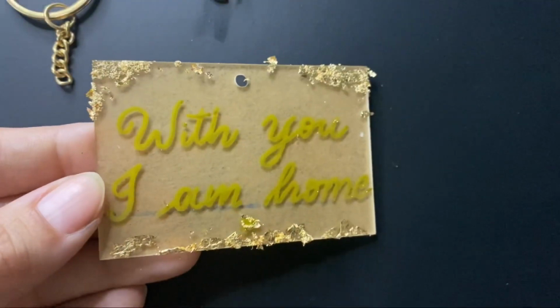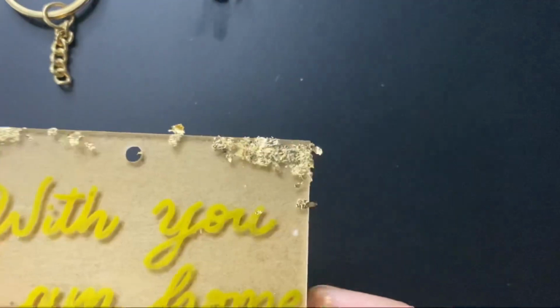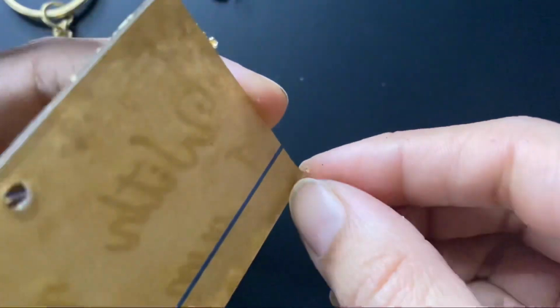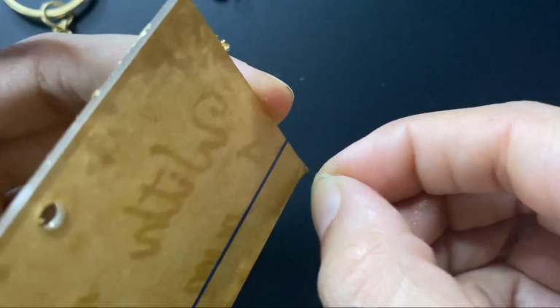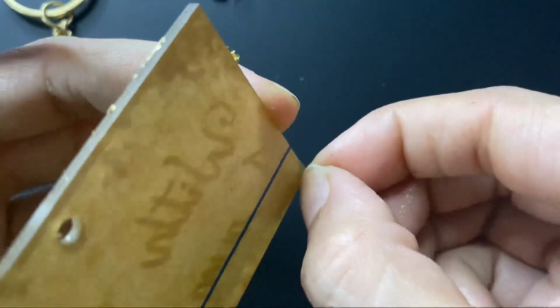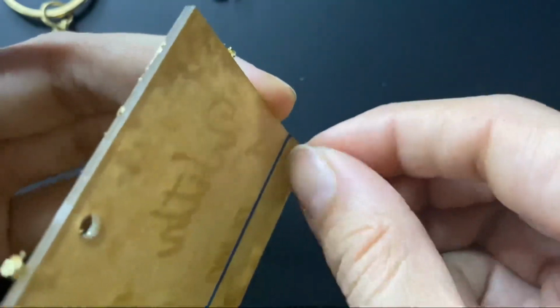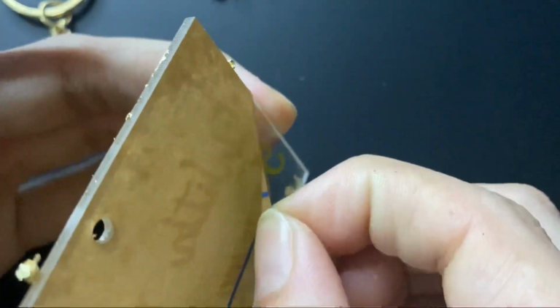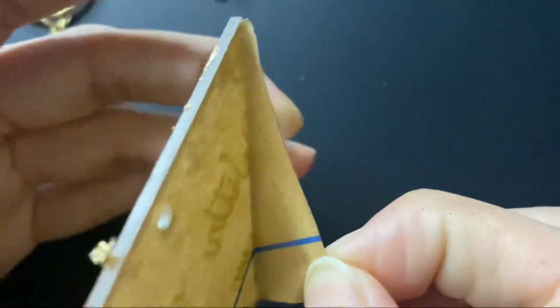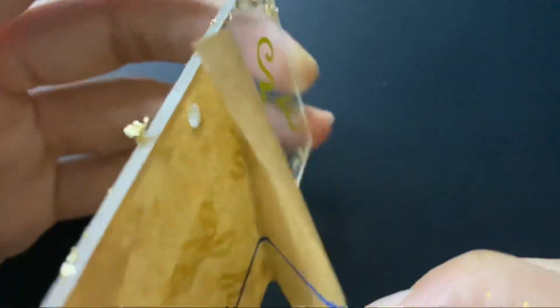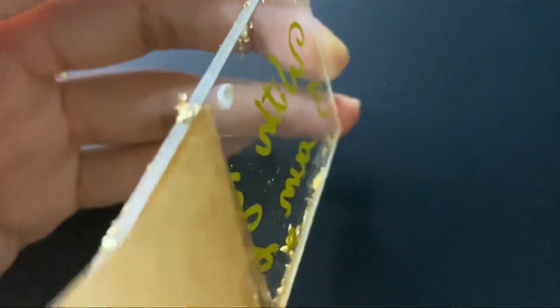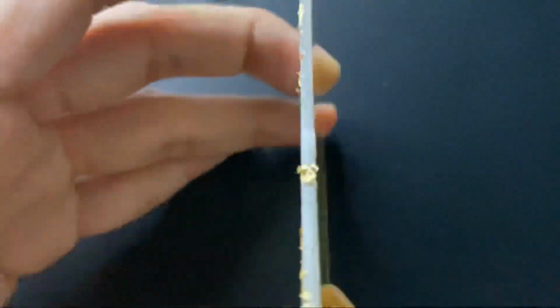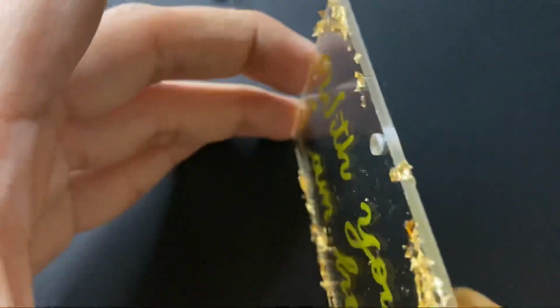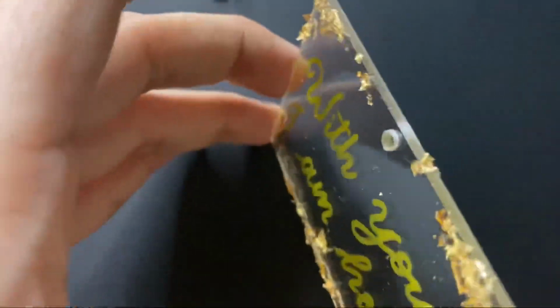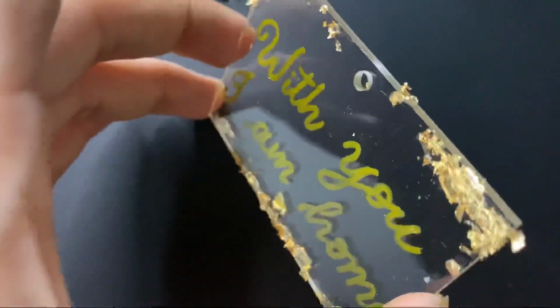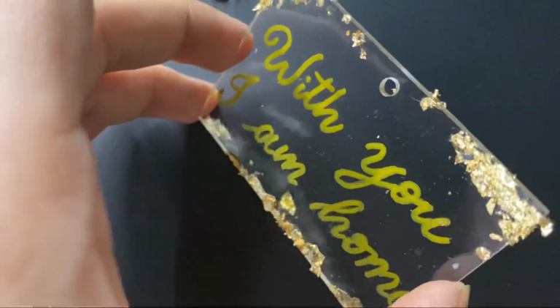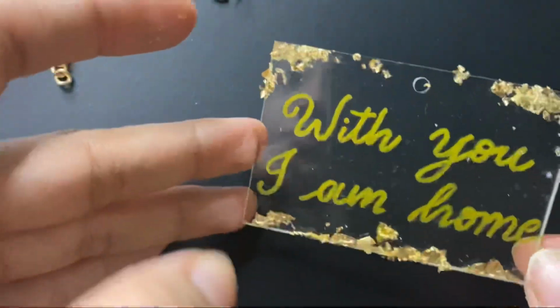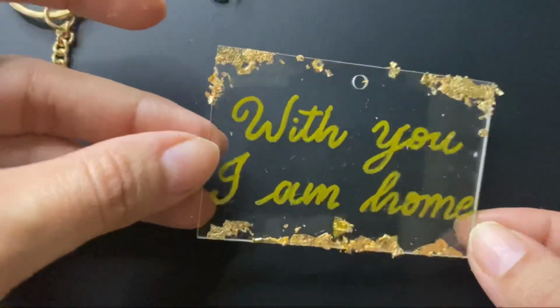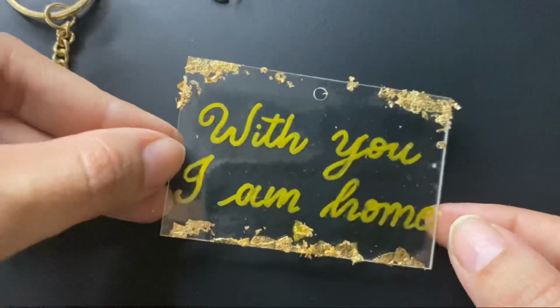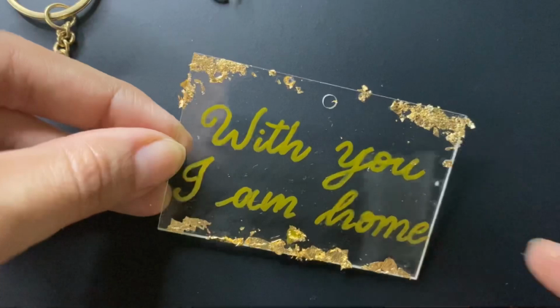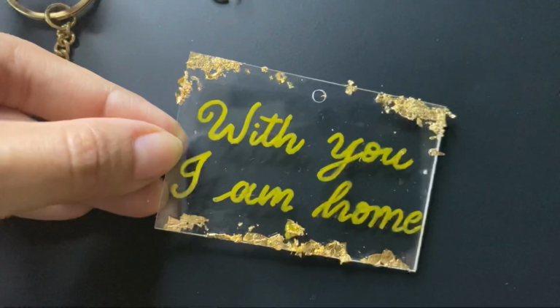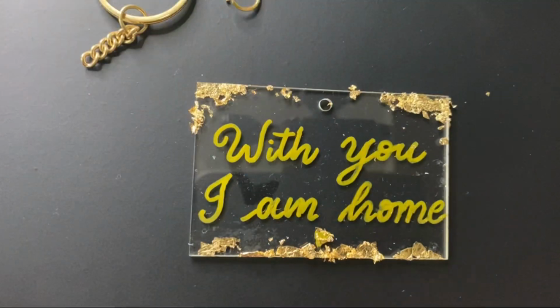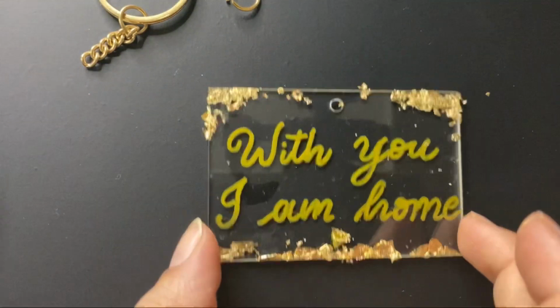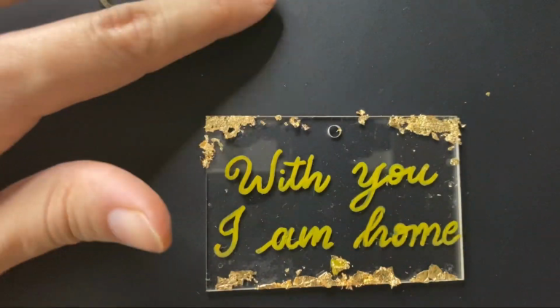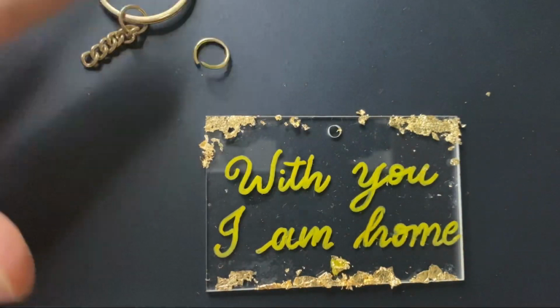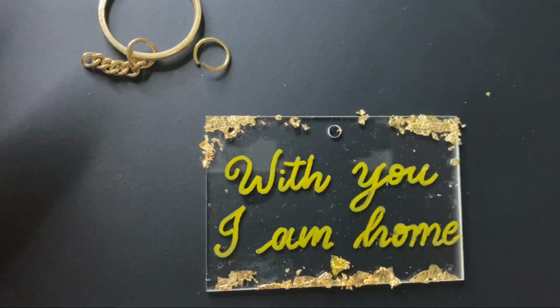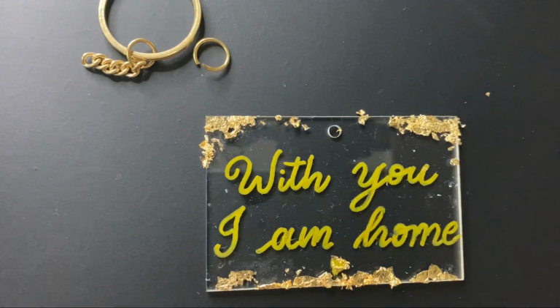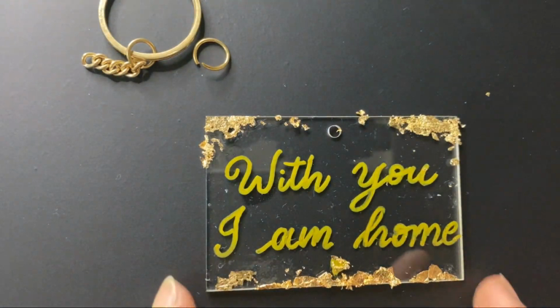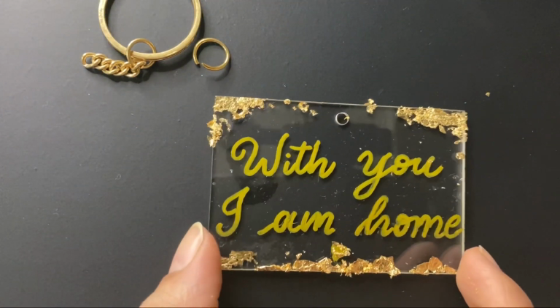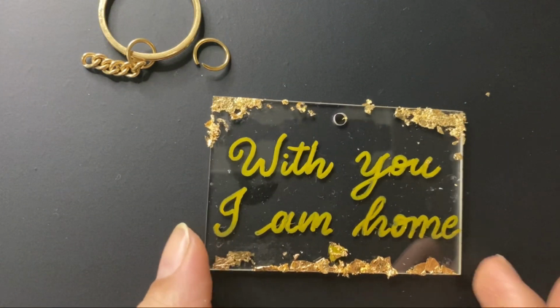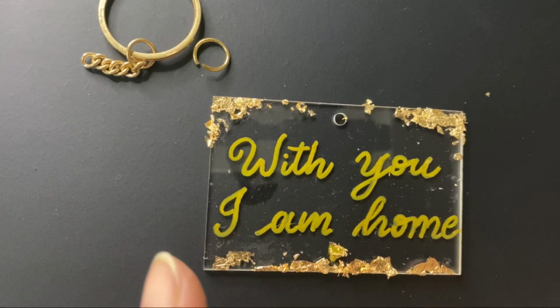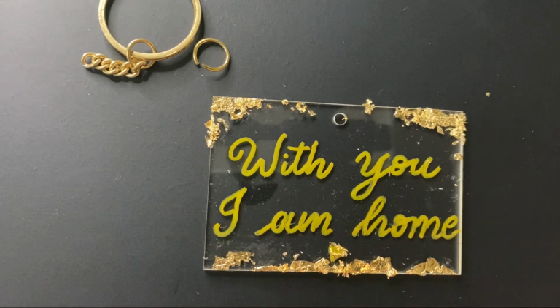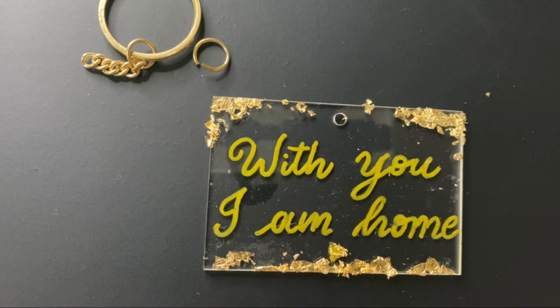Now it's time to remove the sheet from the back side. So if you want, you can just leave it like this, add the kitchen ring, and it's ready. But I want to do a bit extra.